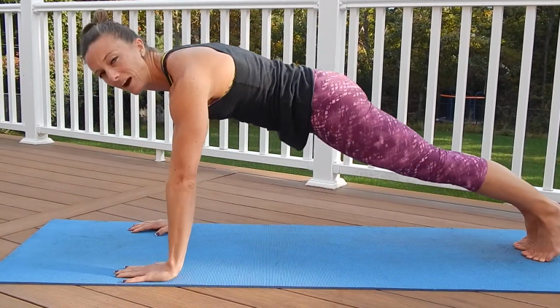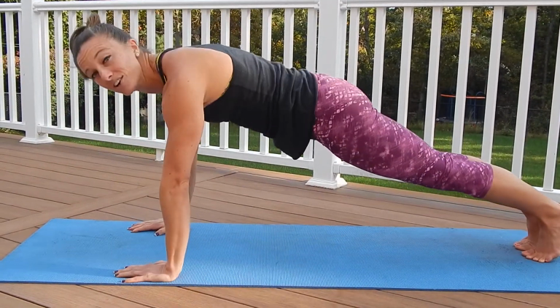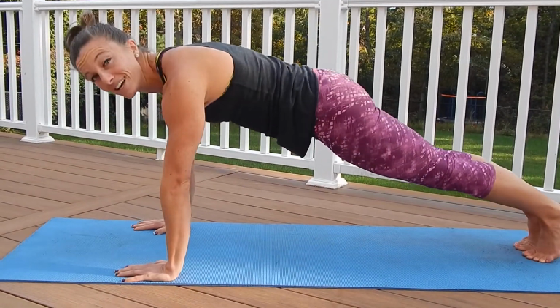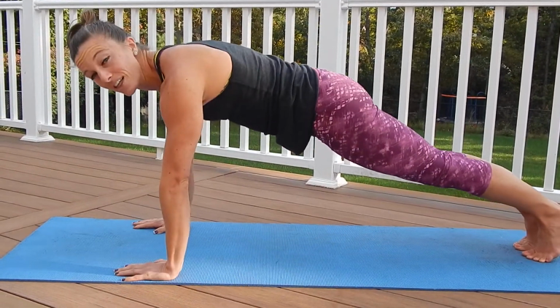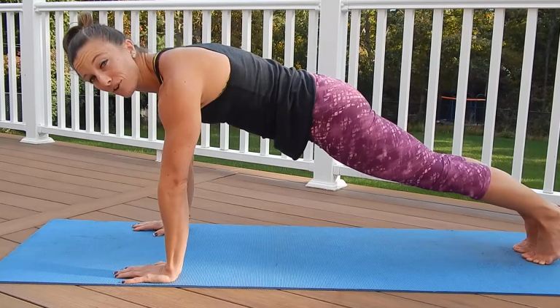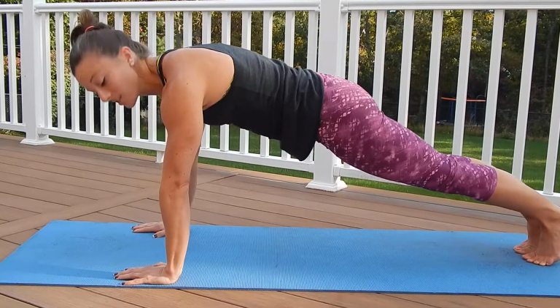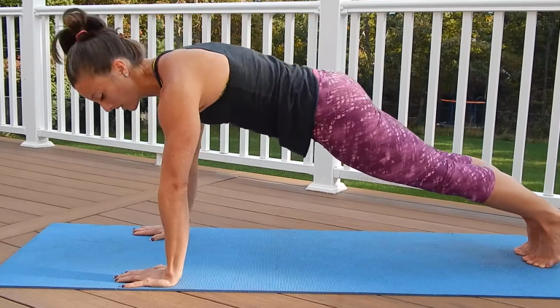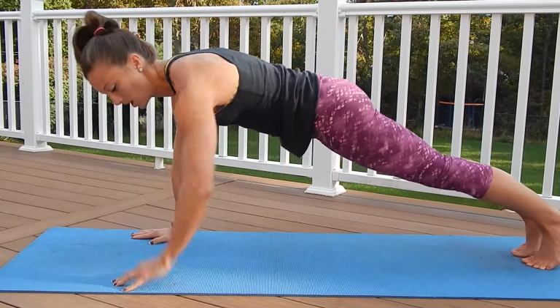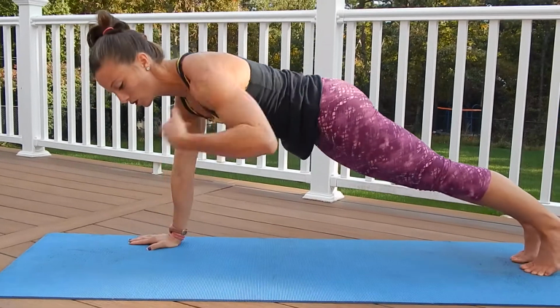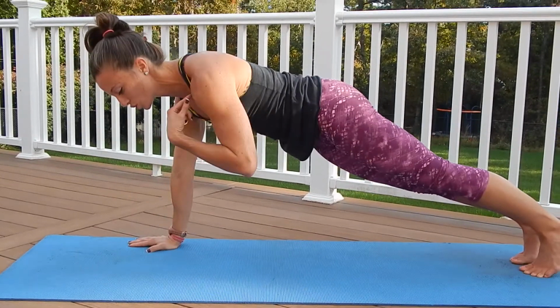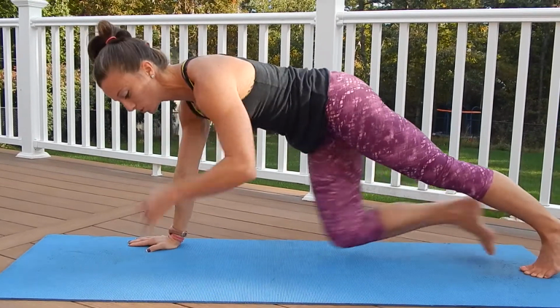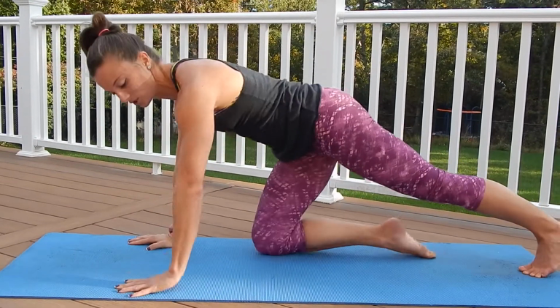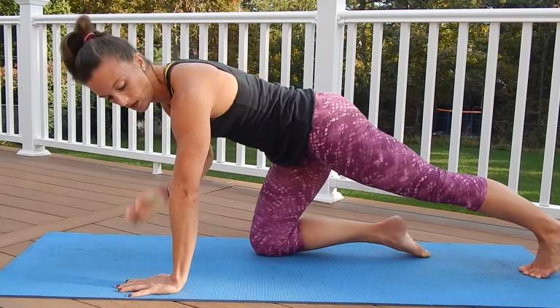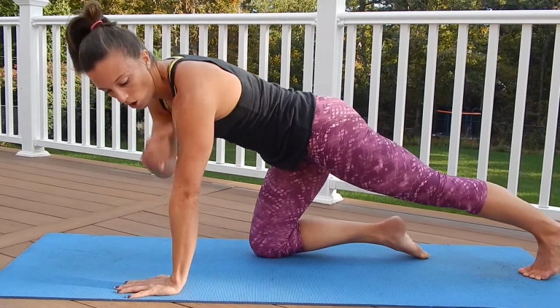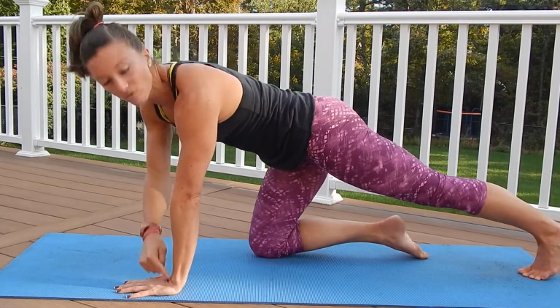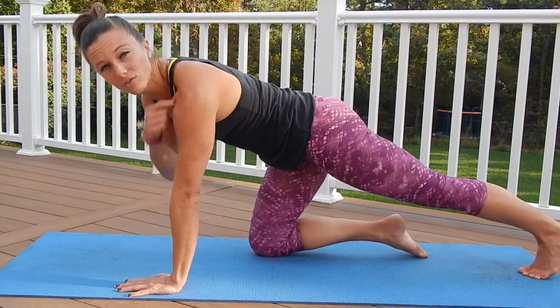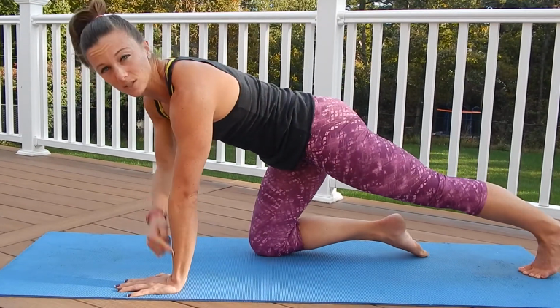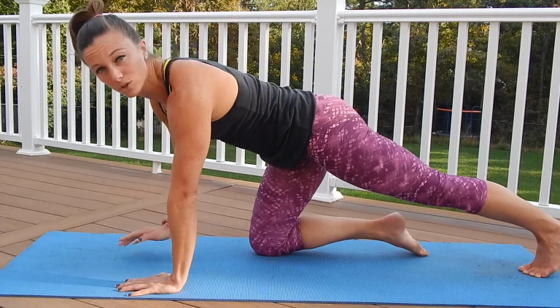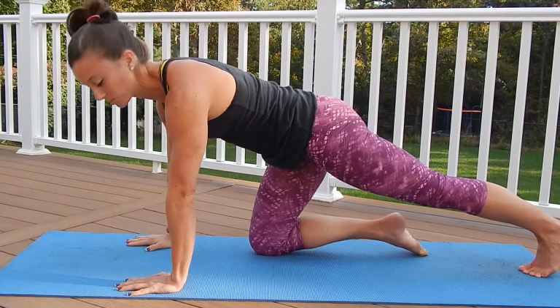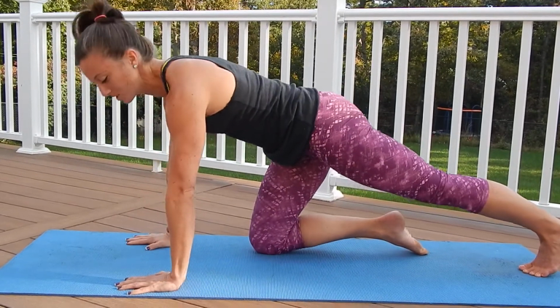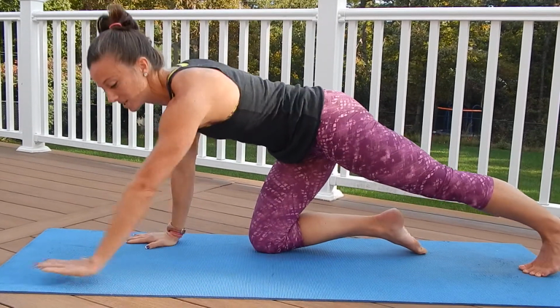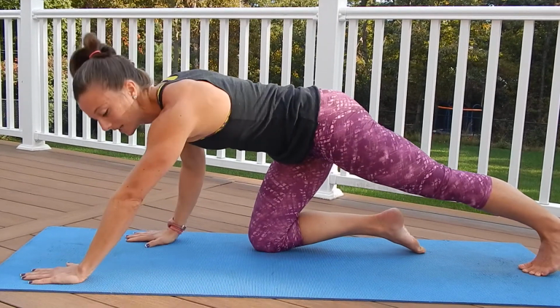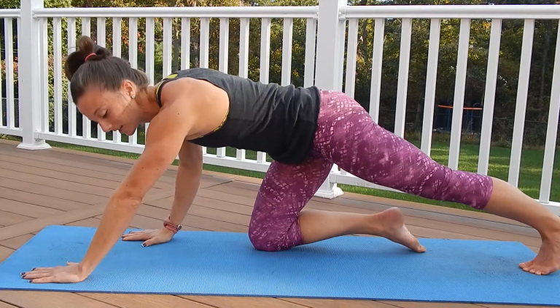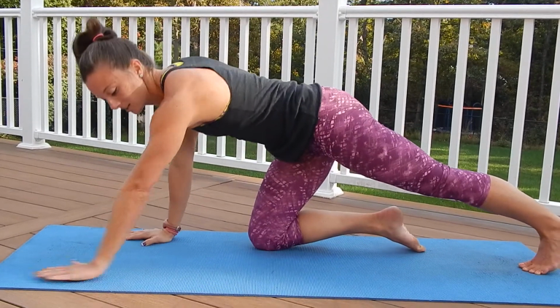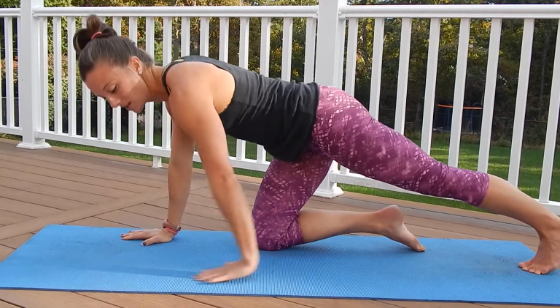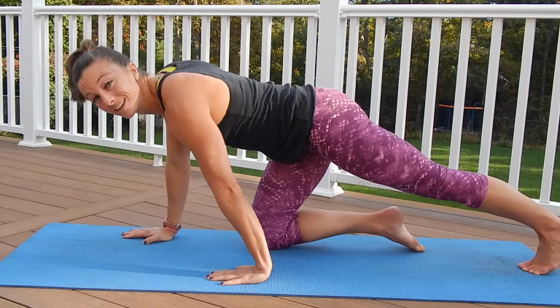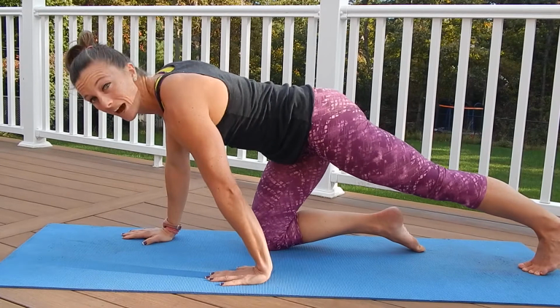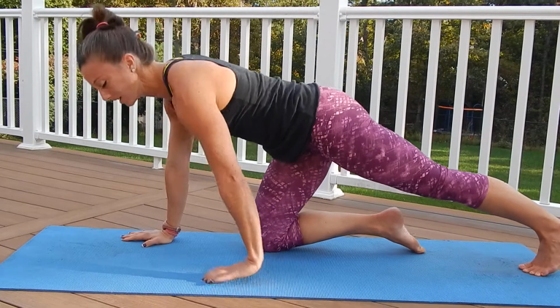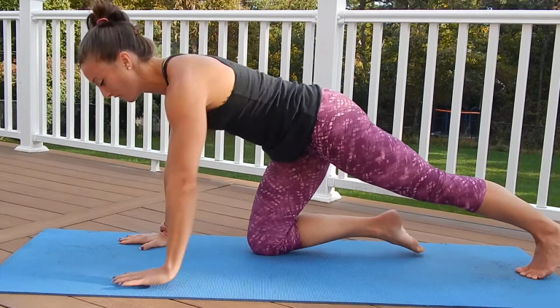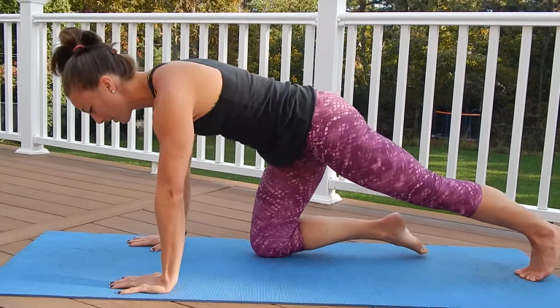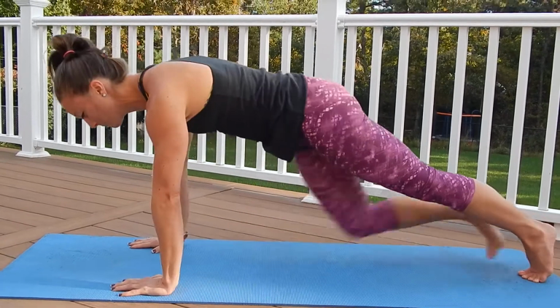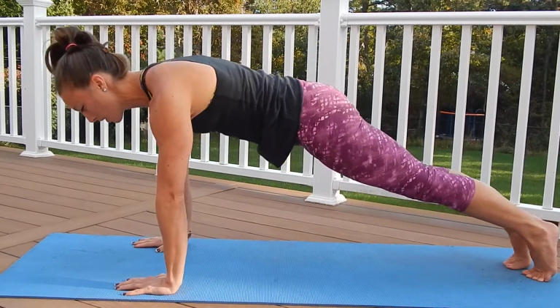Three things: shoulders over the wrist when you're in this position — not here, not here. Very important.